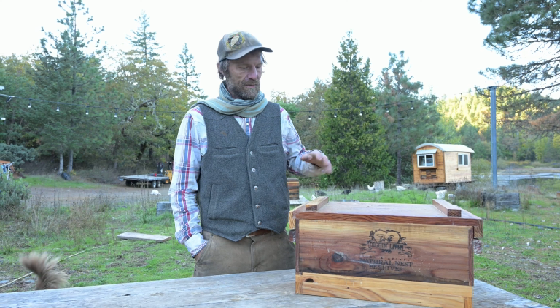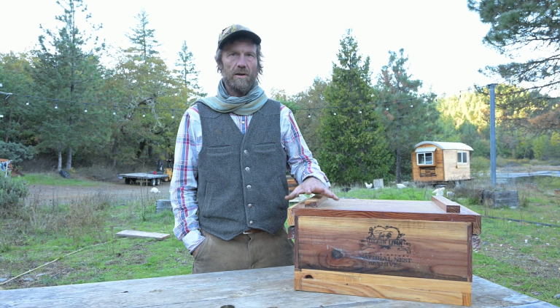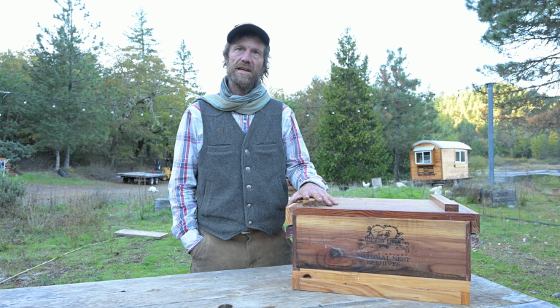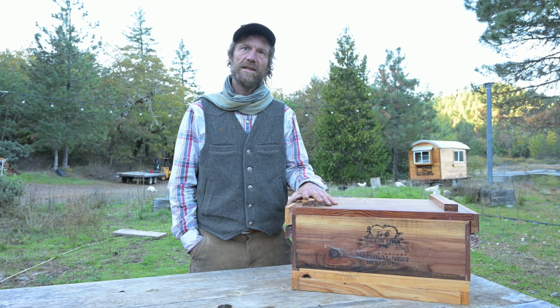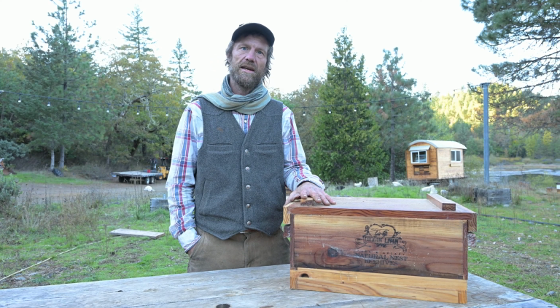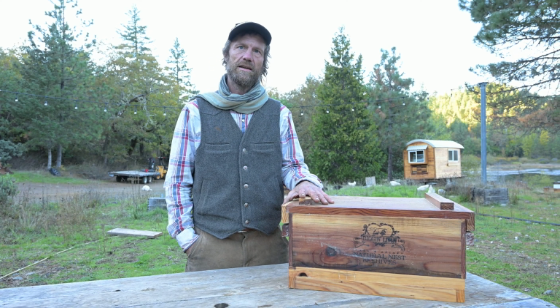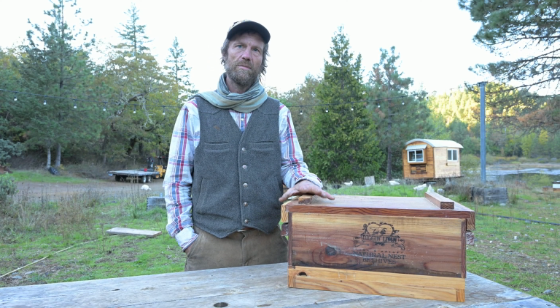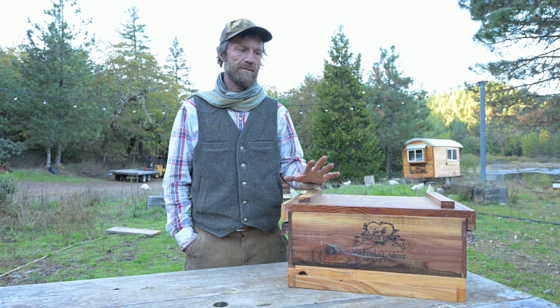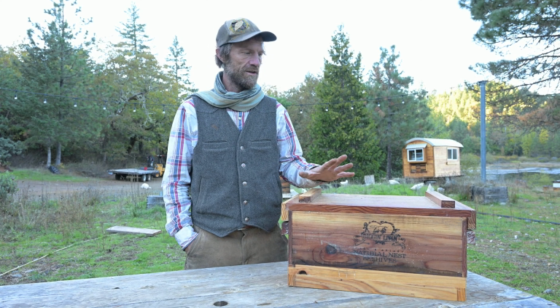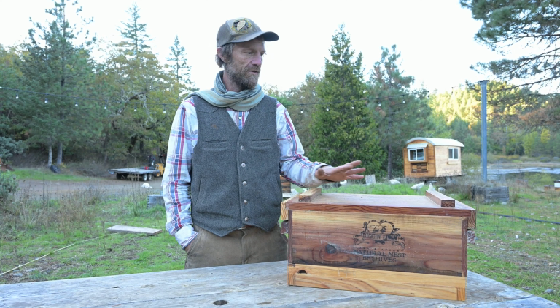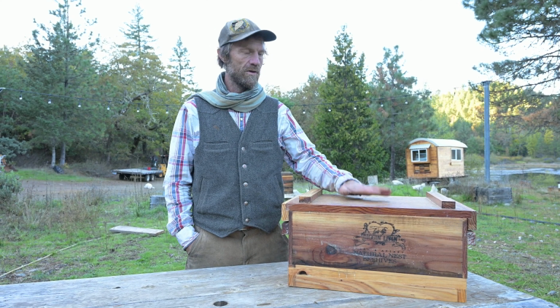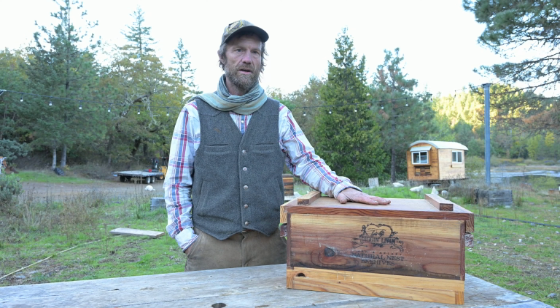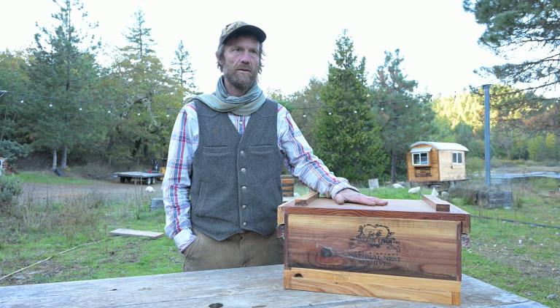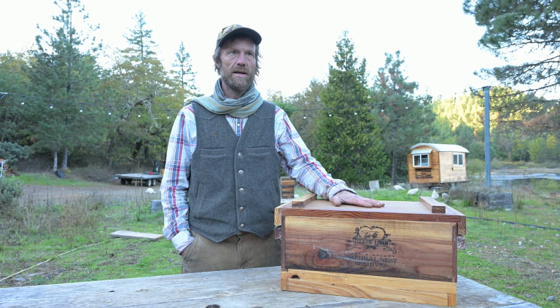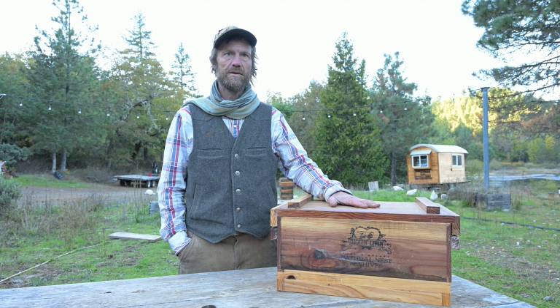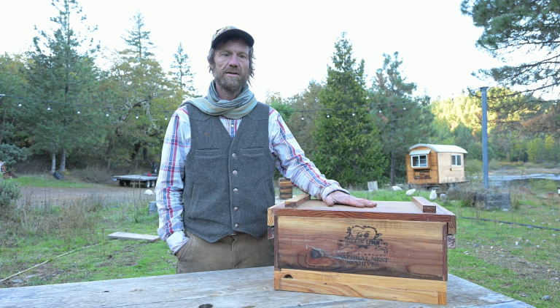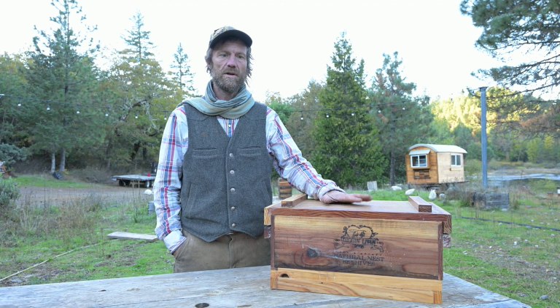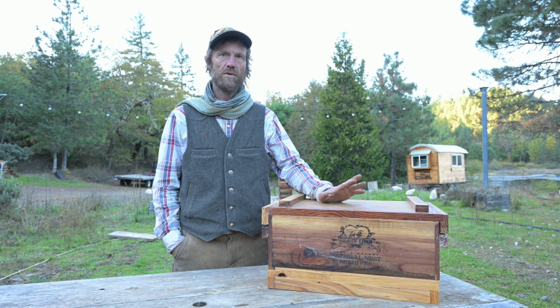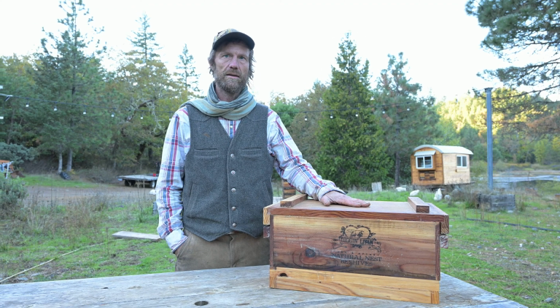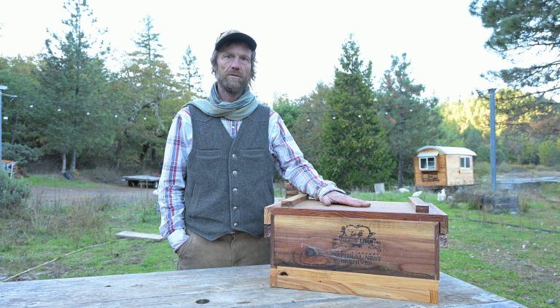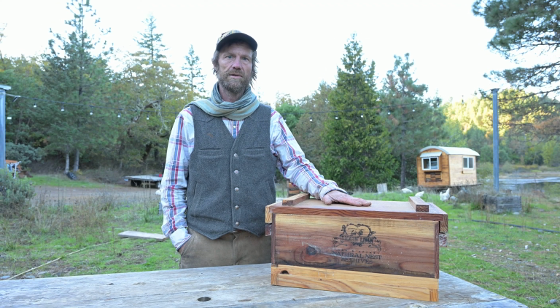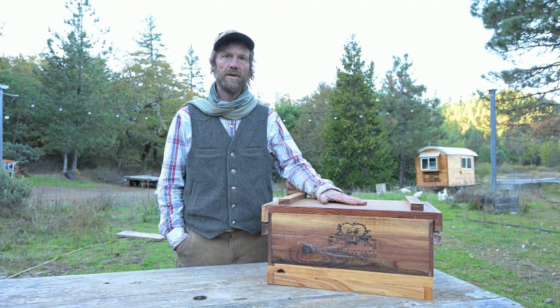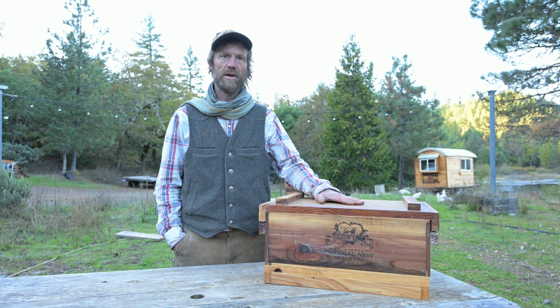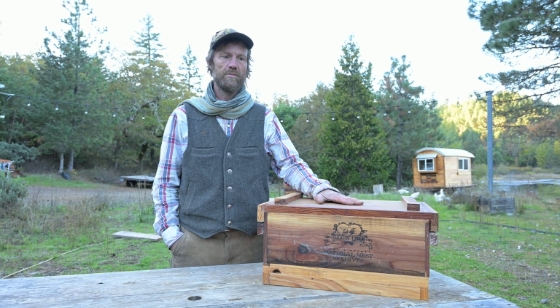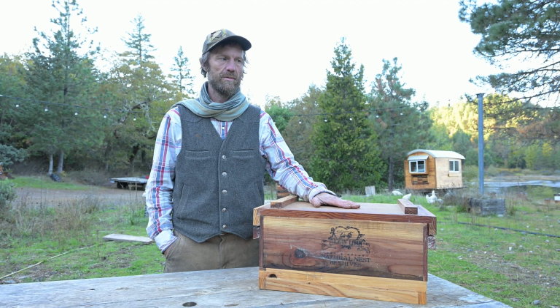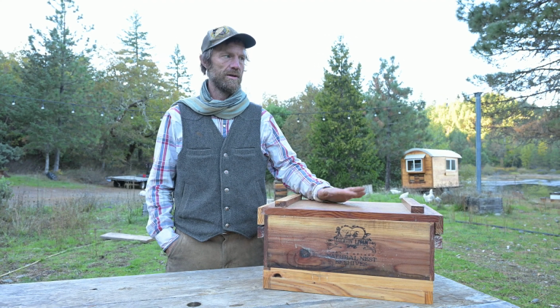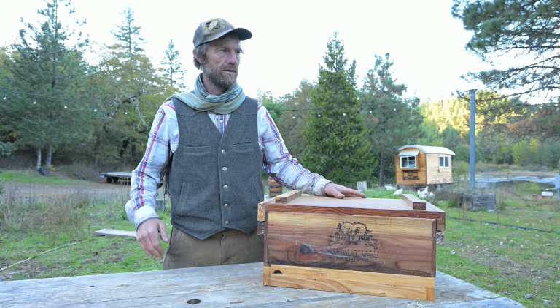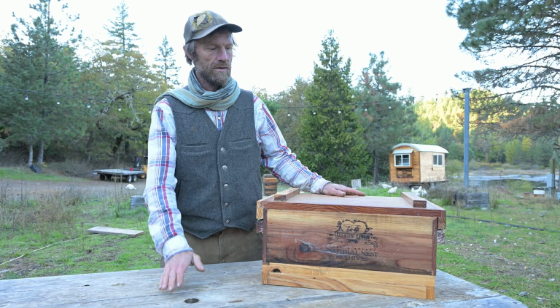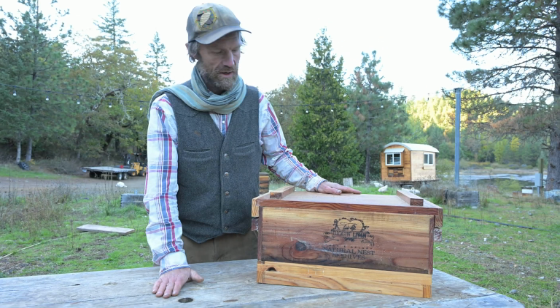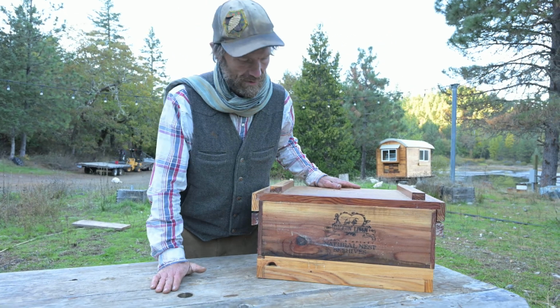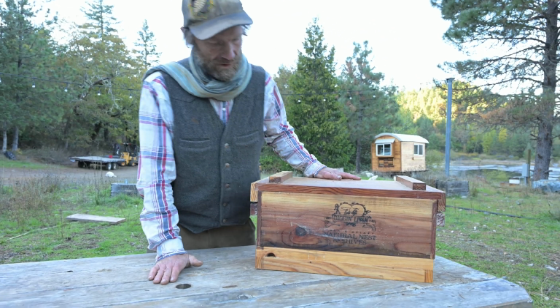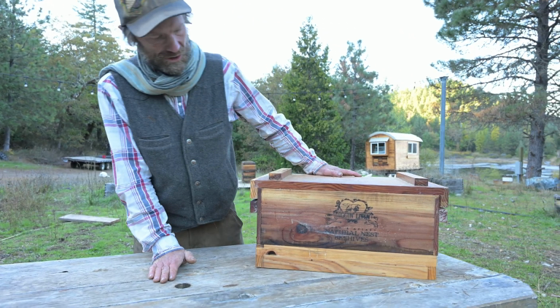I want to take a minute today to tell you about some features of our wooden ware and why it serves us so well and why I think it will serve every backyard beekeeper in a way that they will really appreciate.